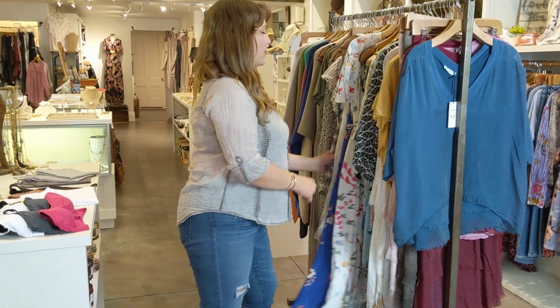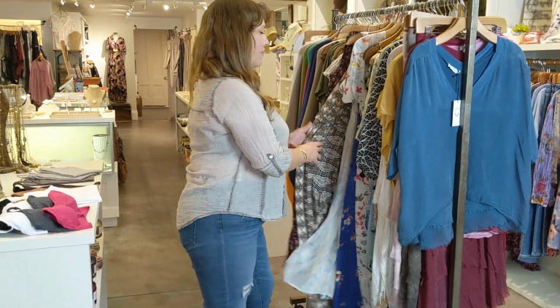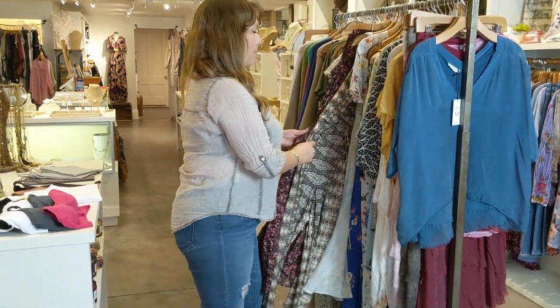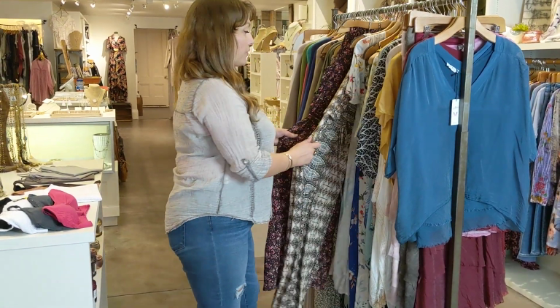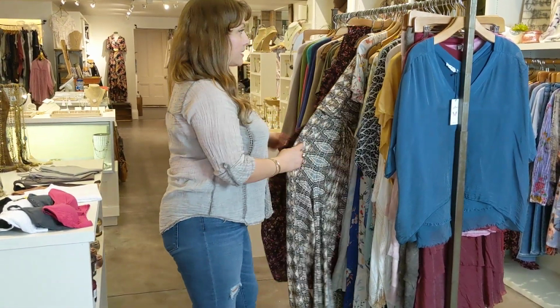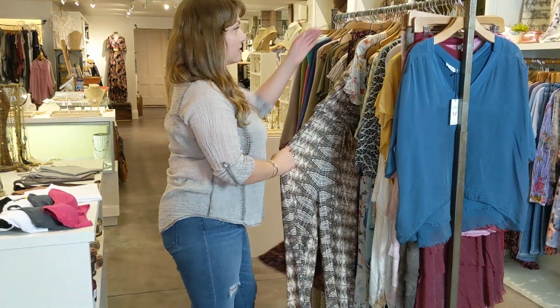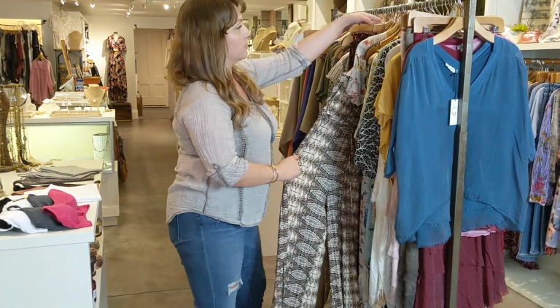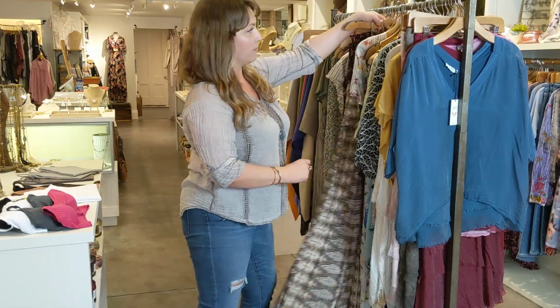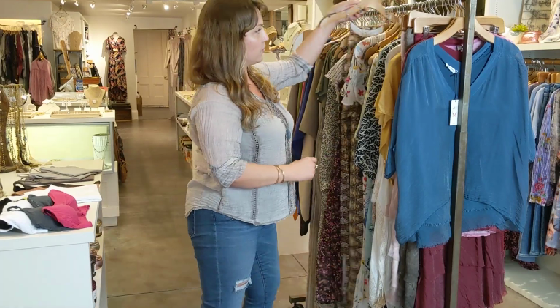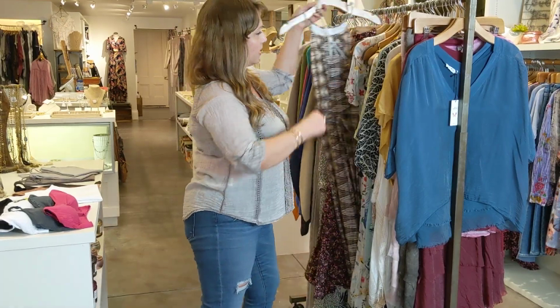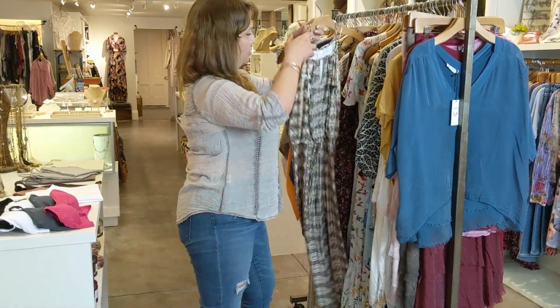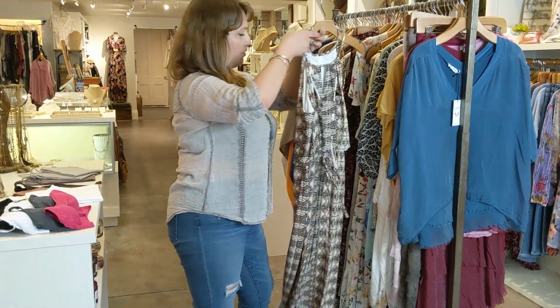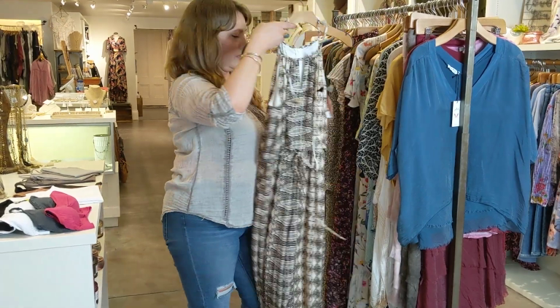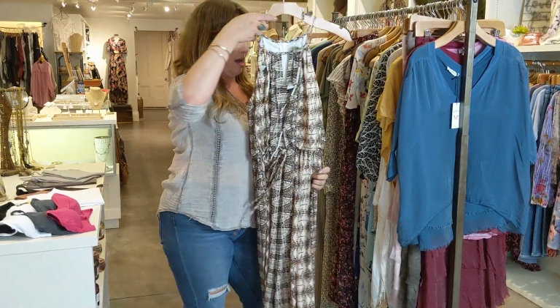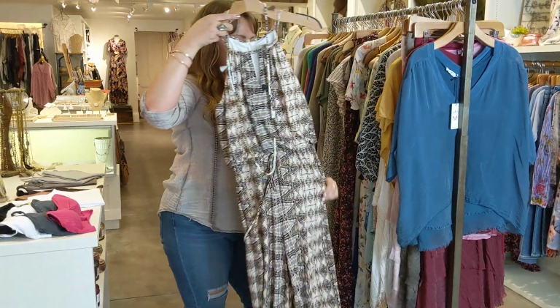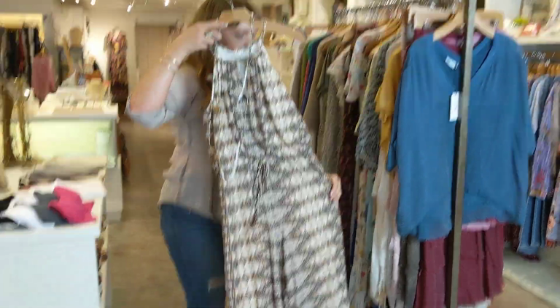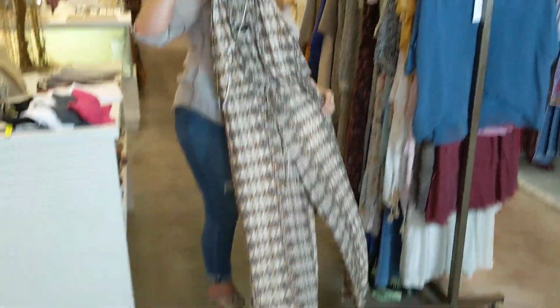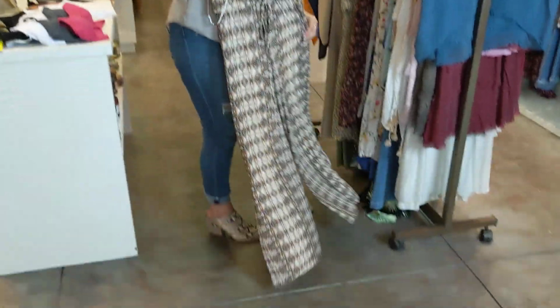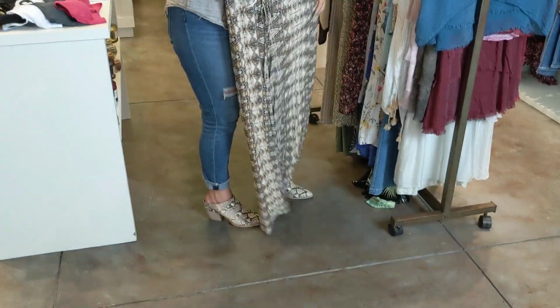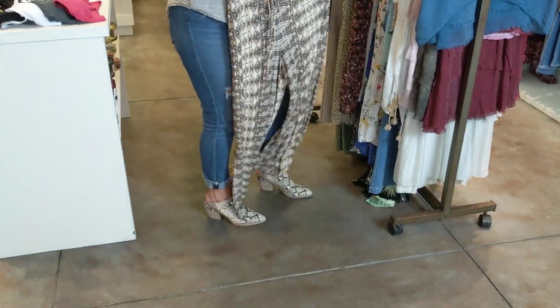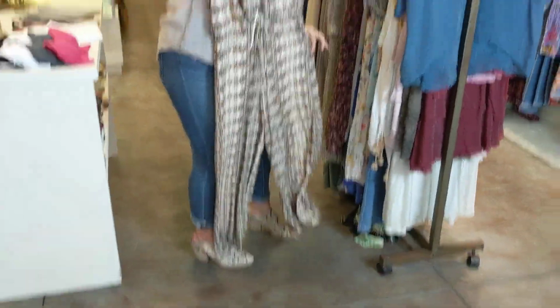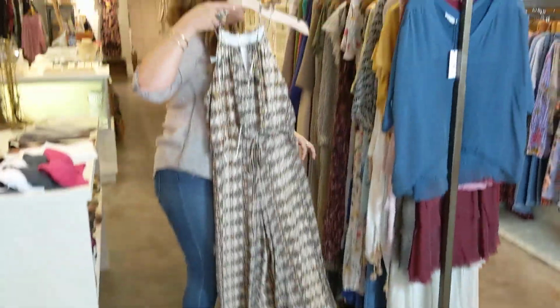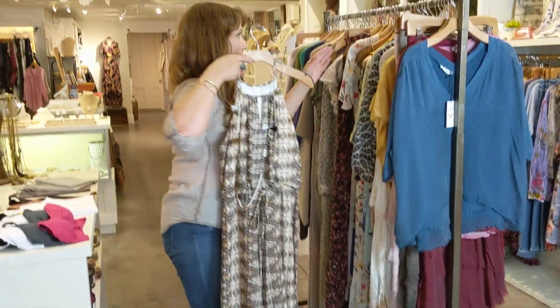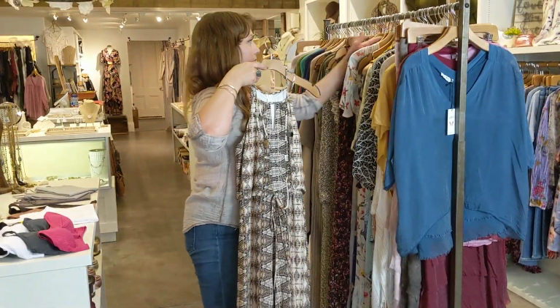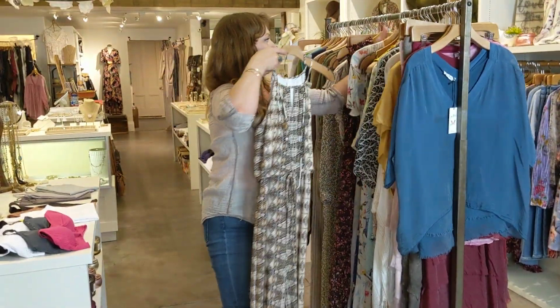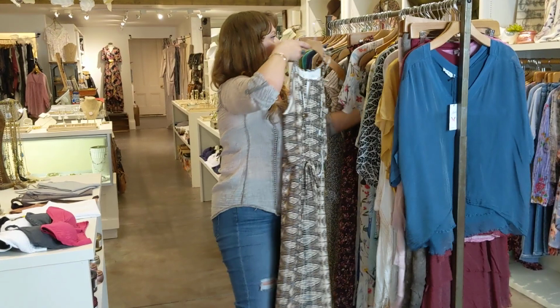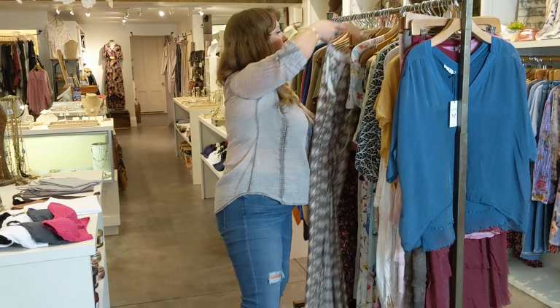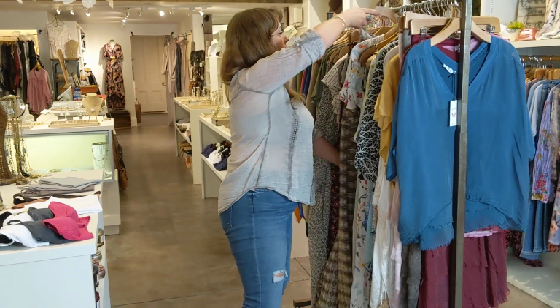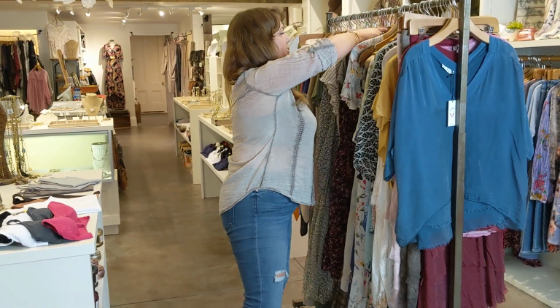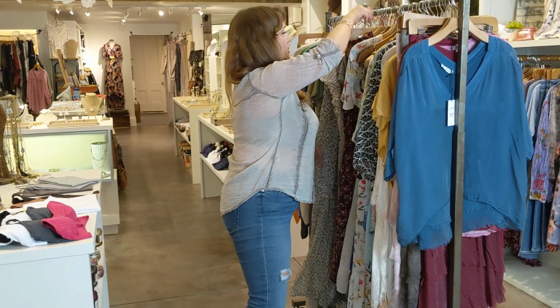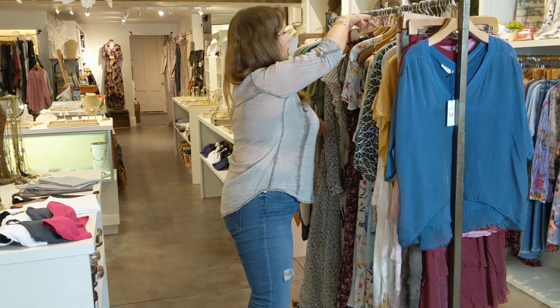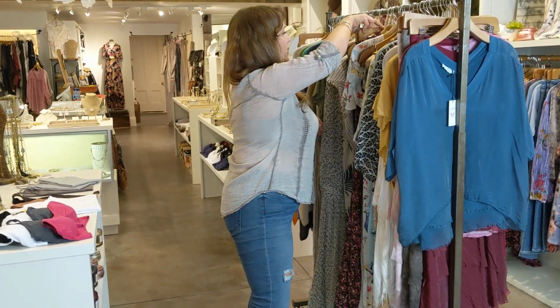We still have a couple great jumpsuits in too. This one is fantastic — it's got pockets and it flips up the sides.